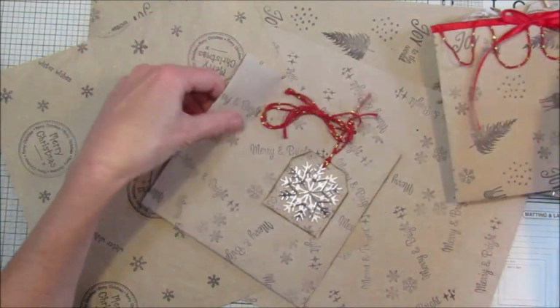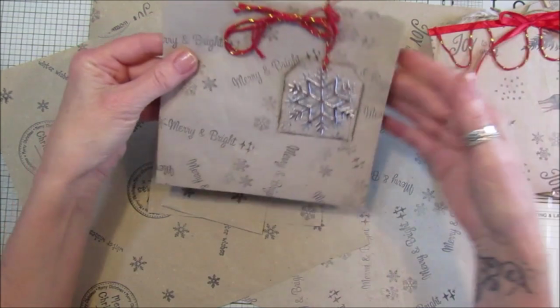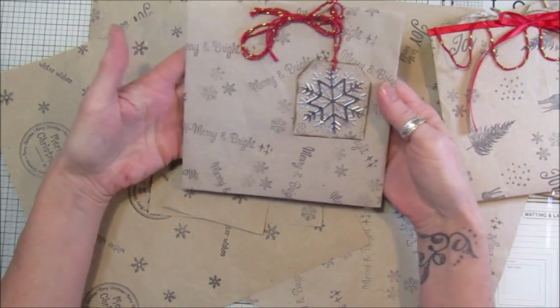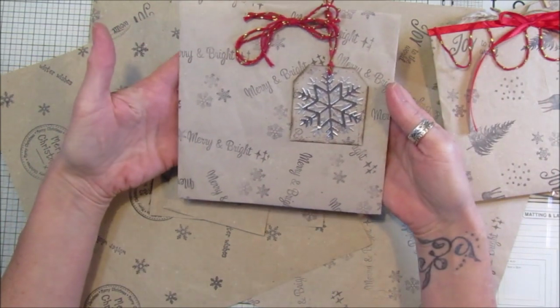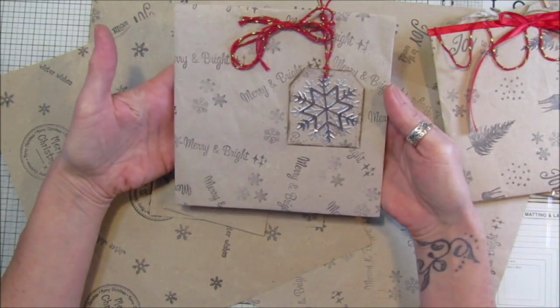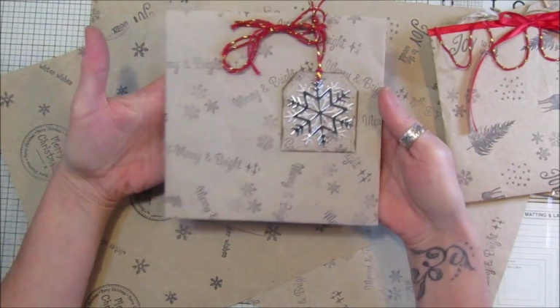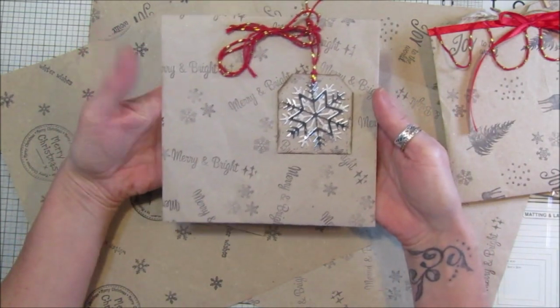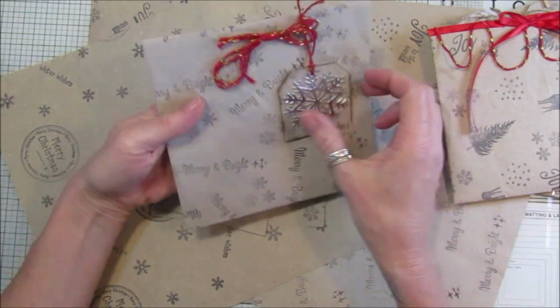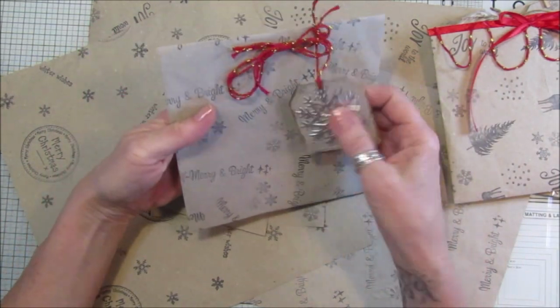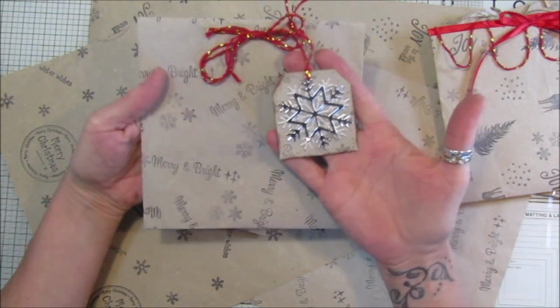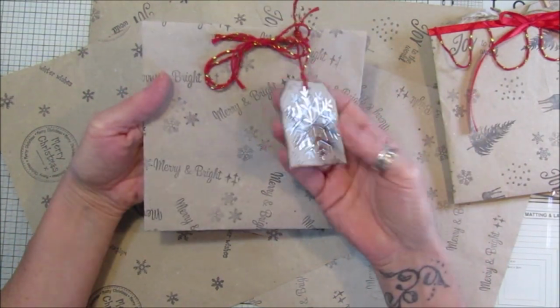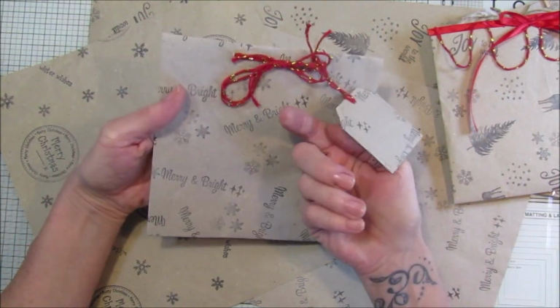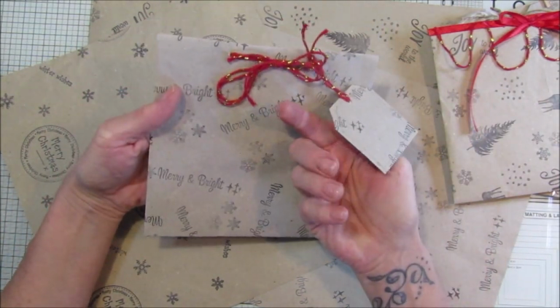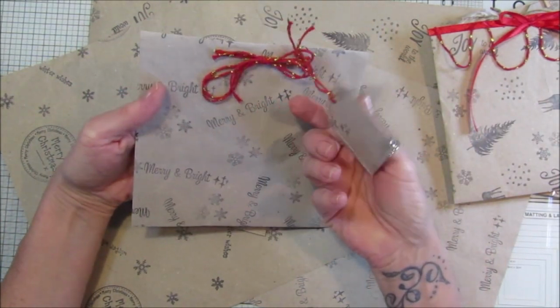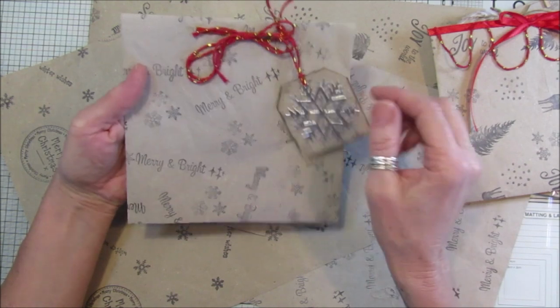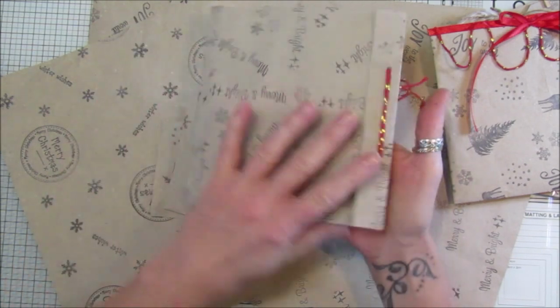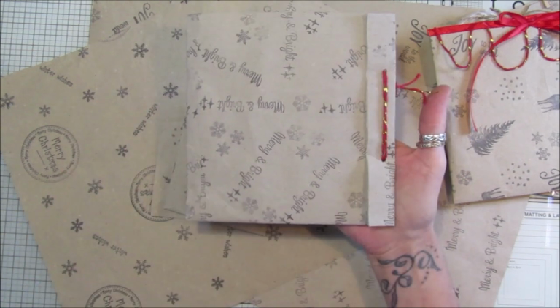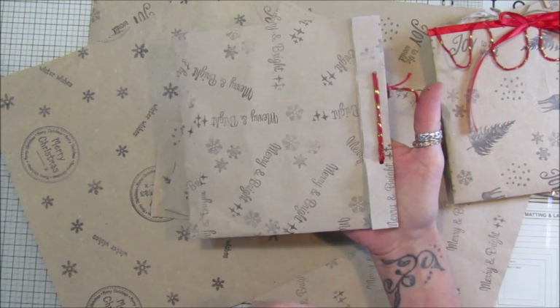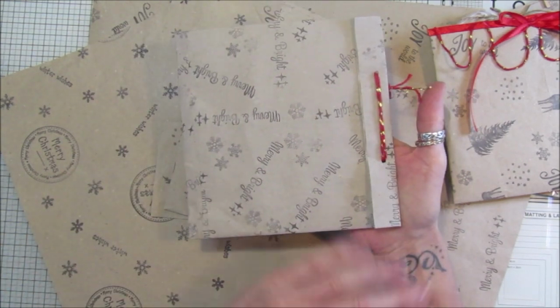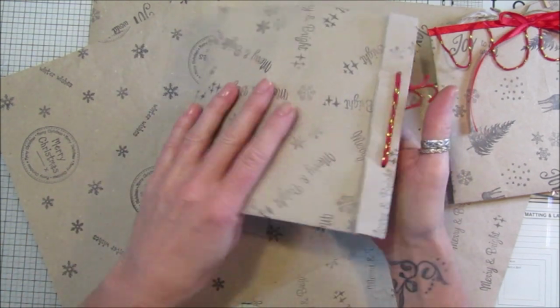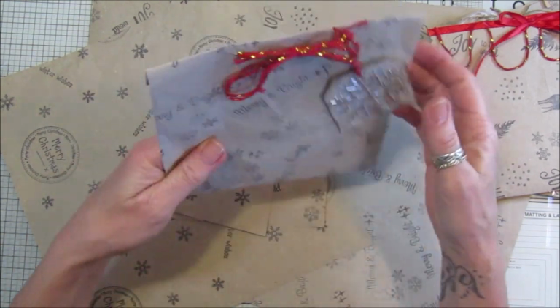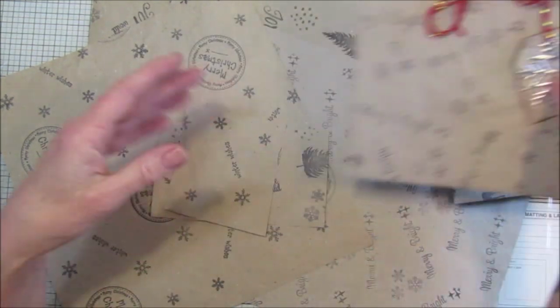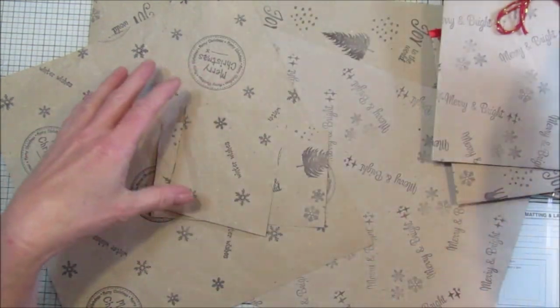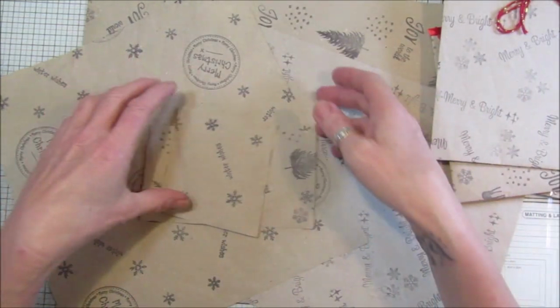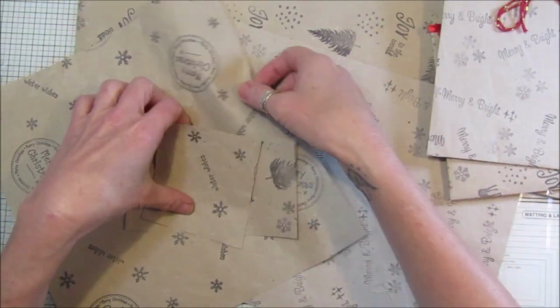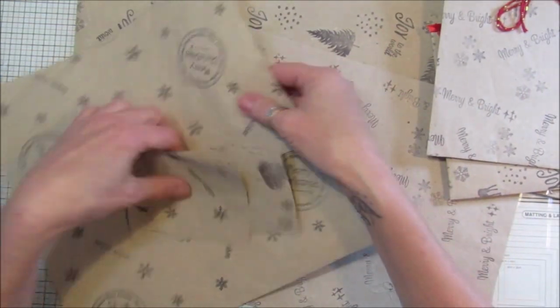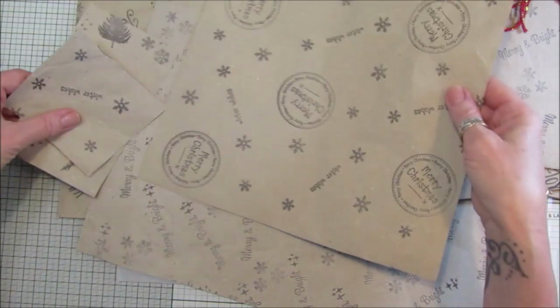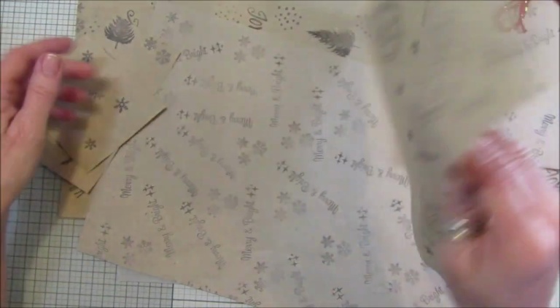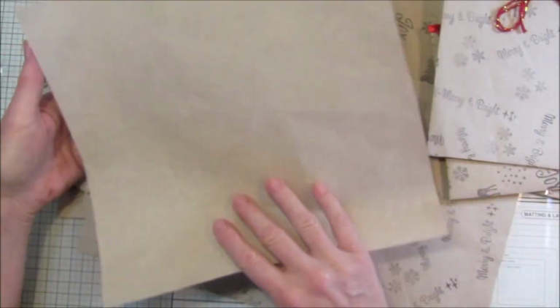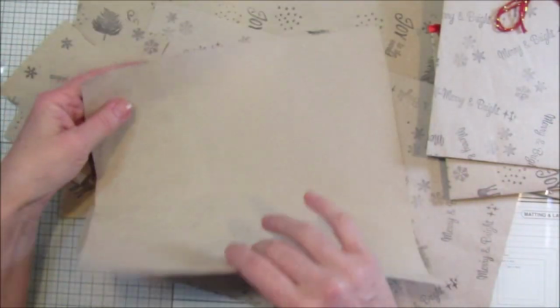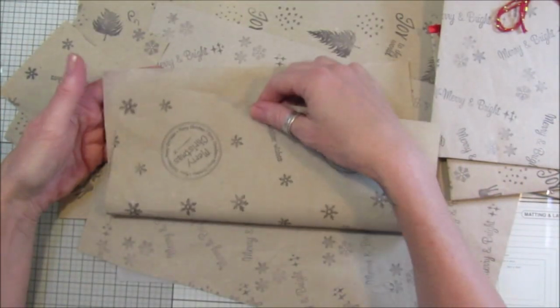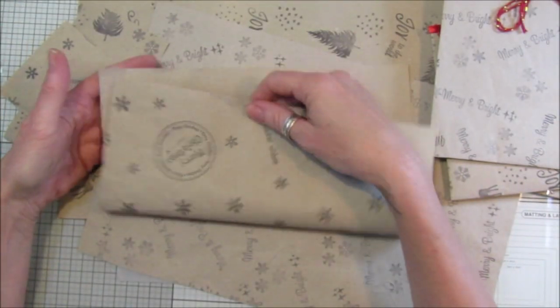These bags are so simple, and the tags to go with them - easy peasy. They are lovely. You can just use them to wrap a present; you don't have to make them into bags.